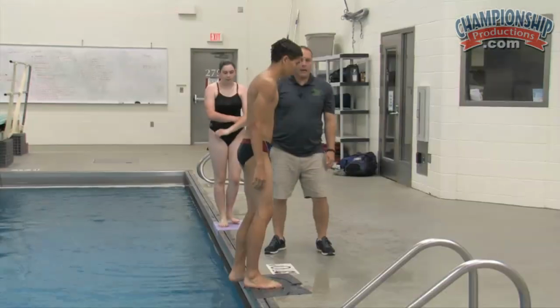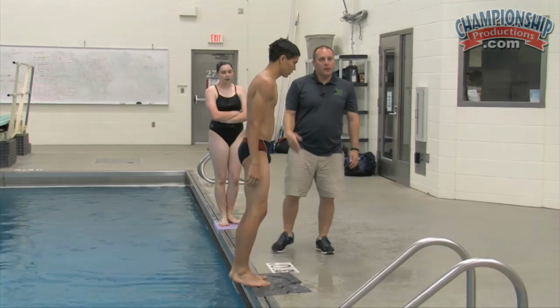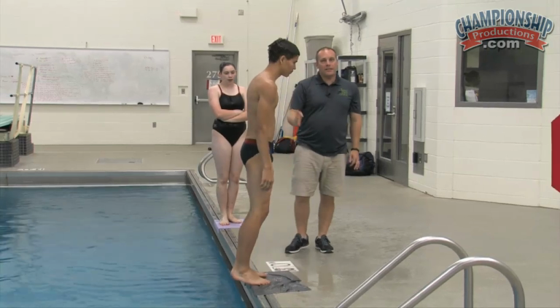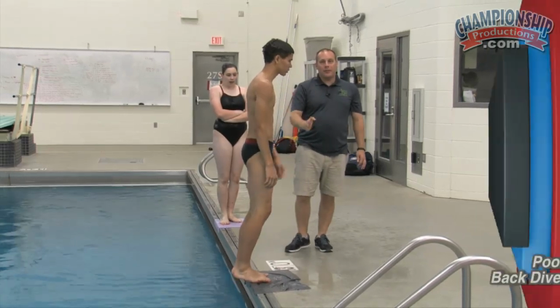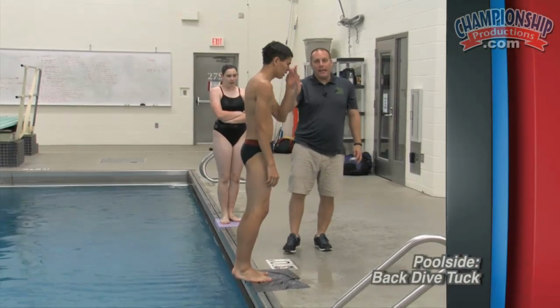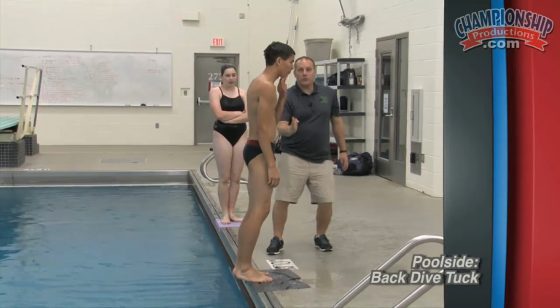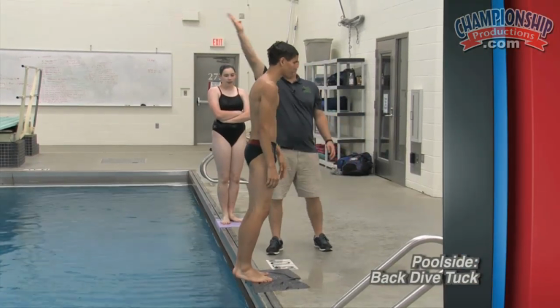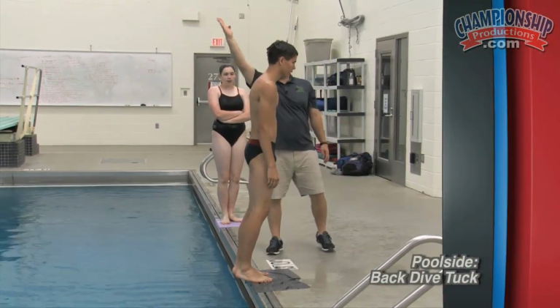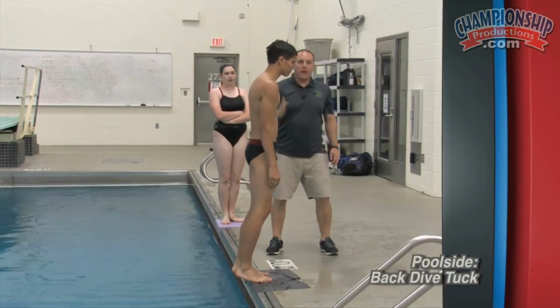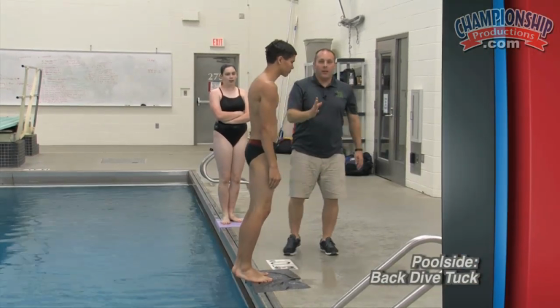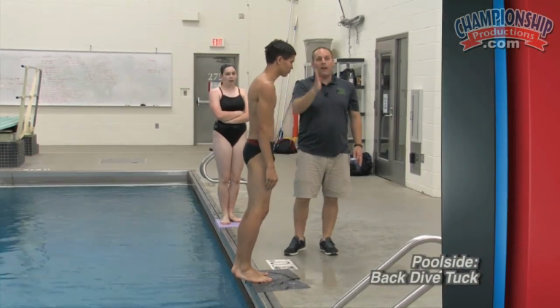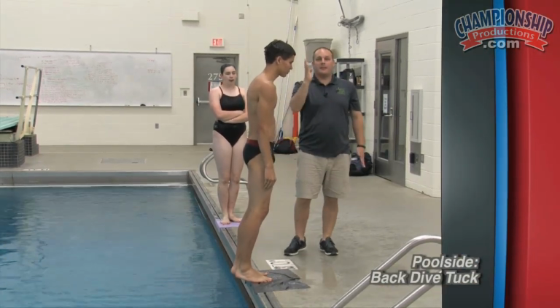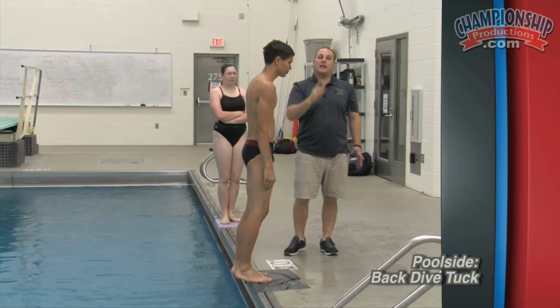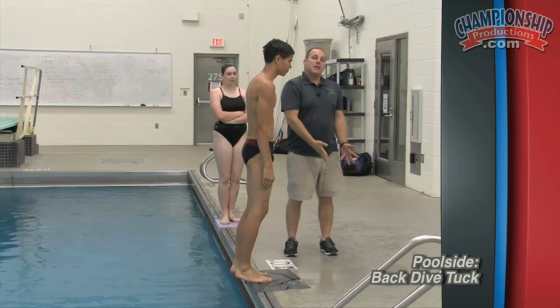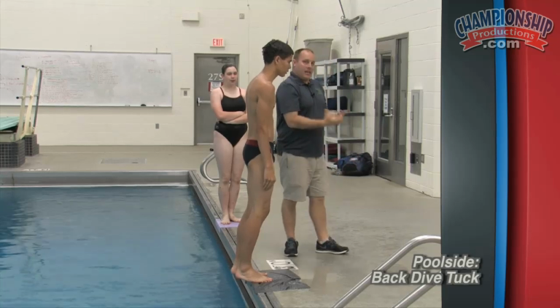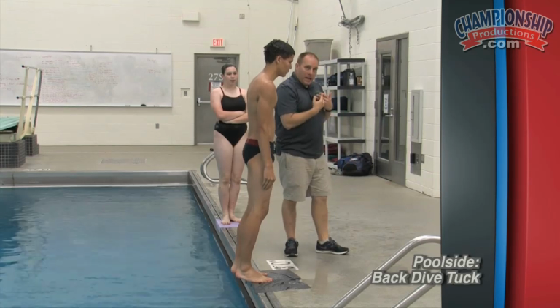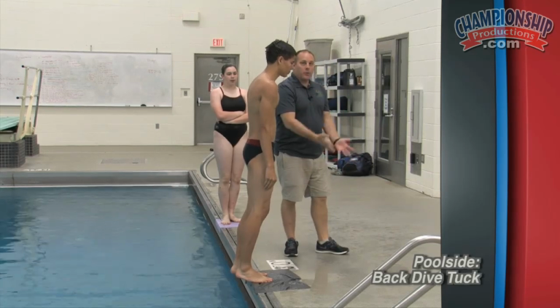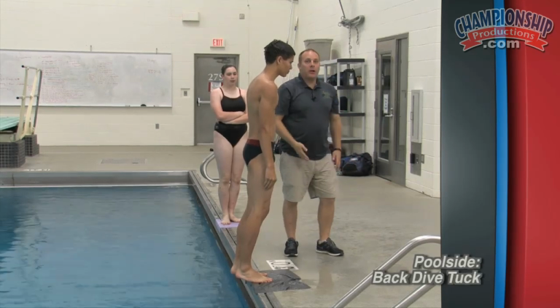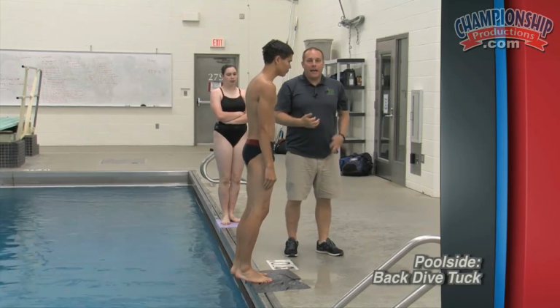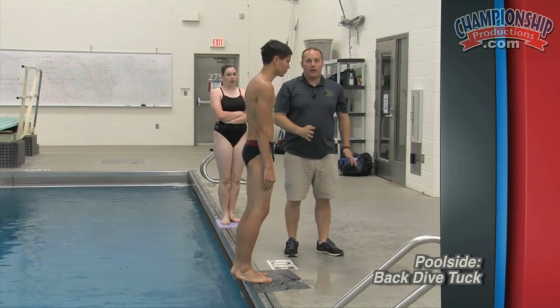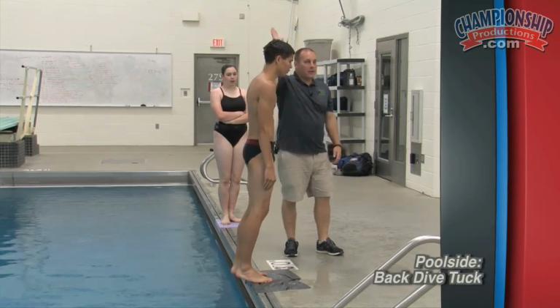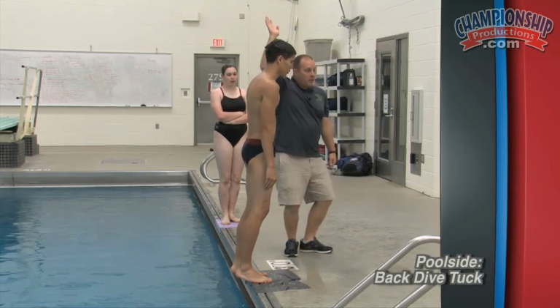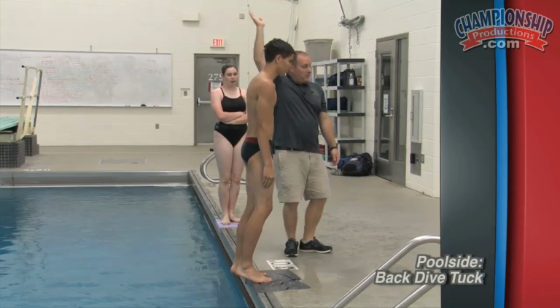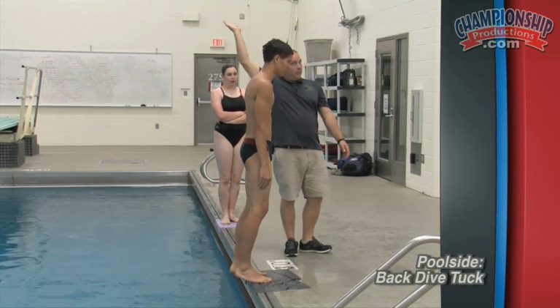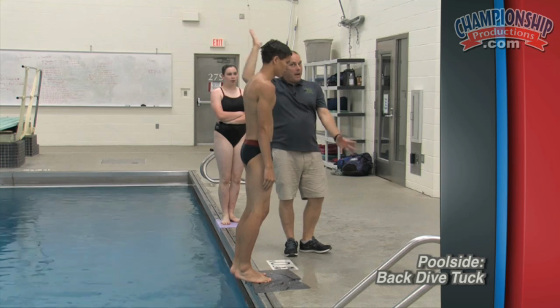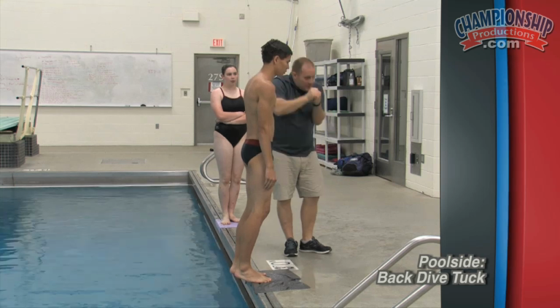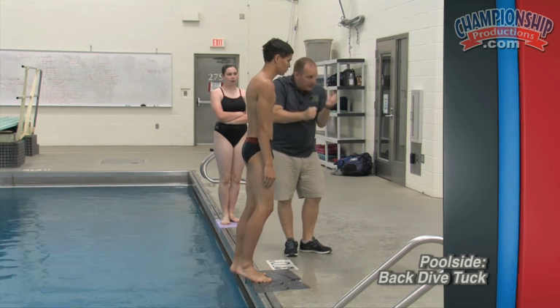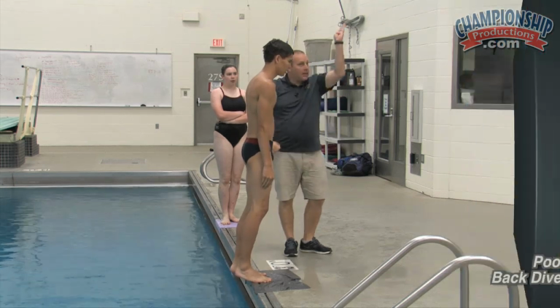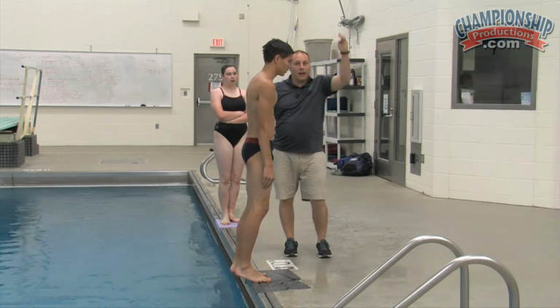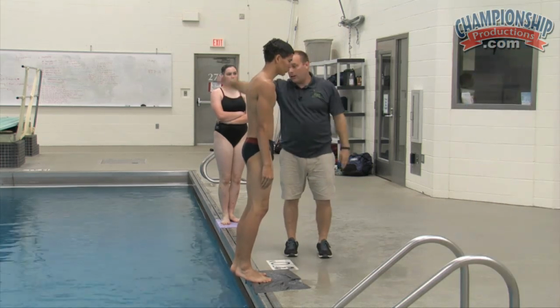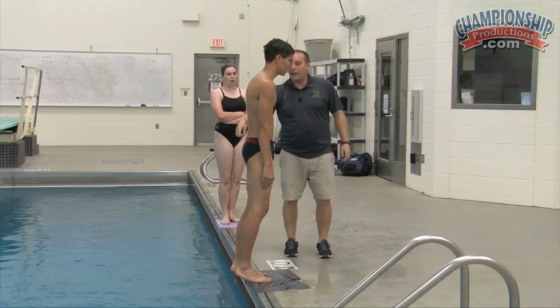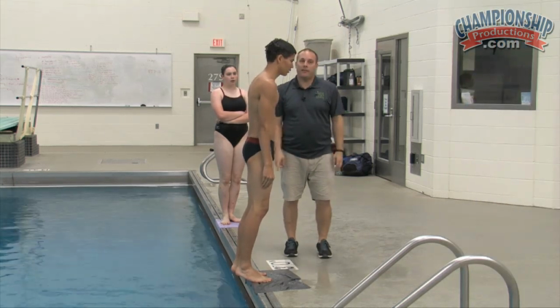Once they've established that they can jump up in the right direction, away from the side and keeping the head neutral, we're going to do a back dive tuck. It's going to be jump up and back, small into the tuck, kick up and go back in head first.